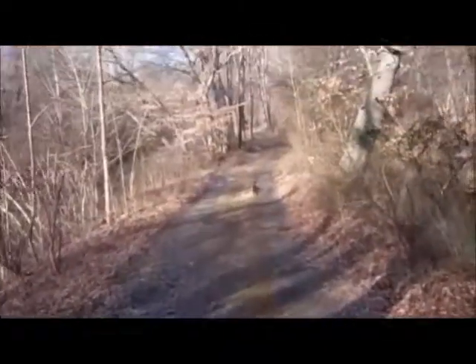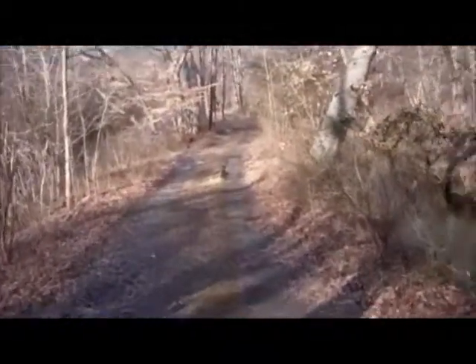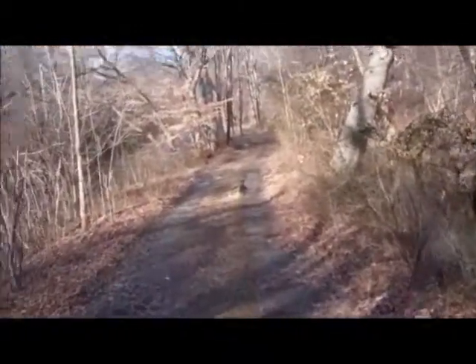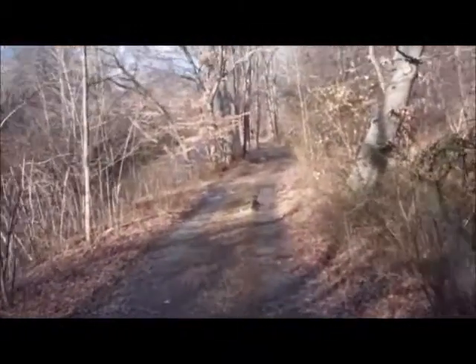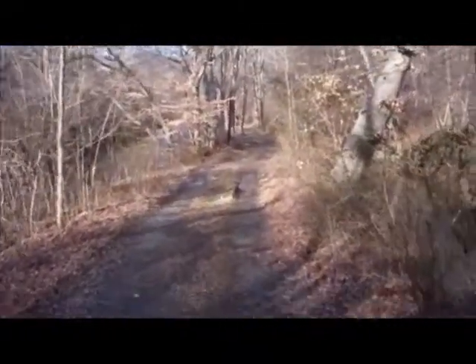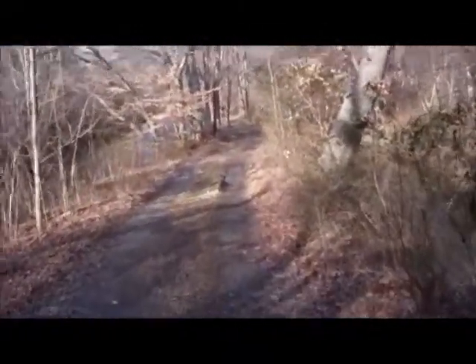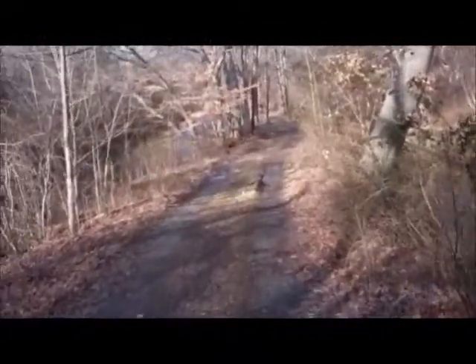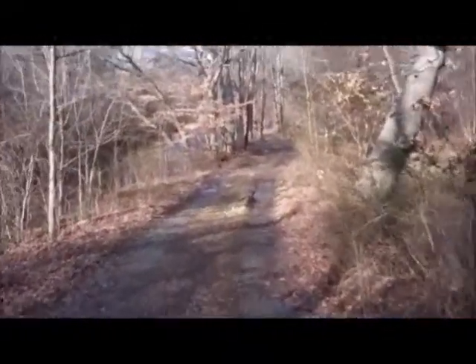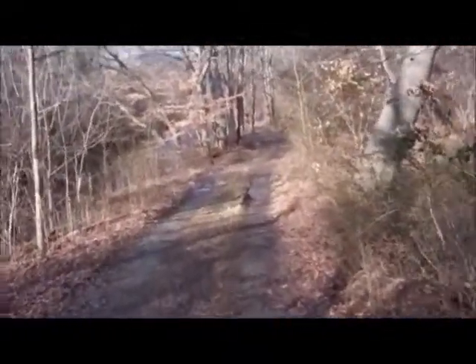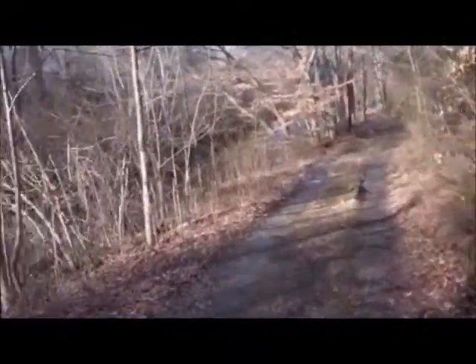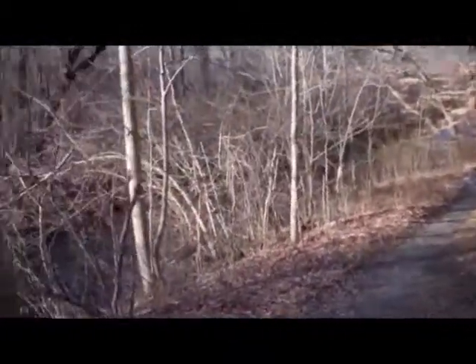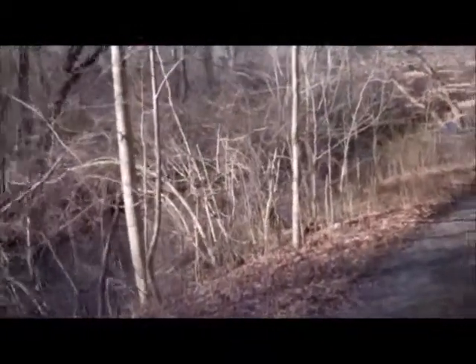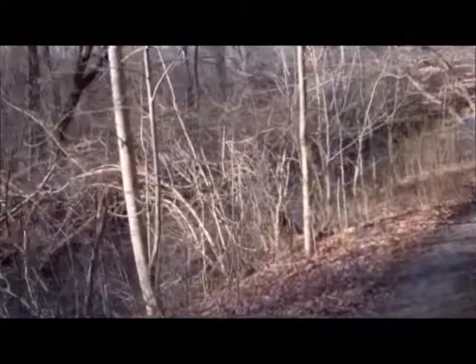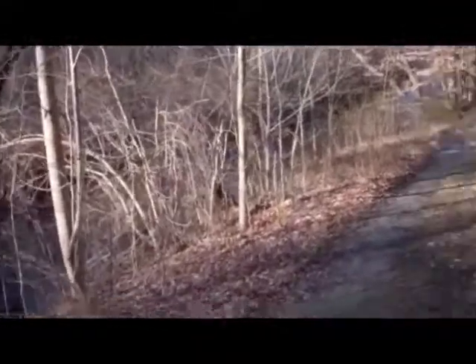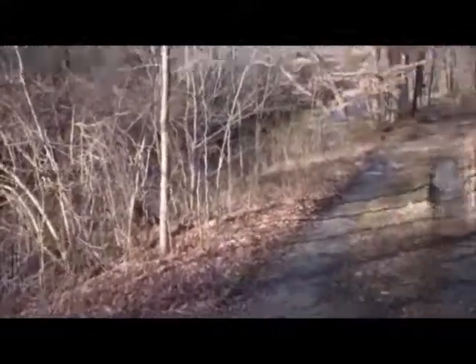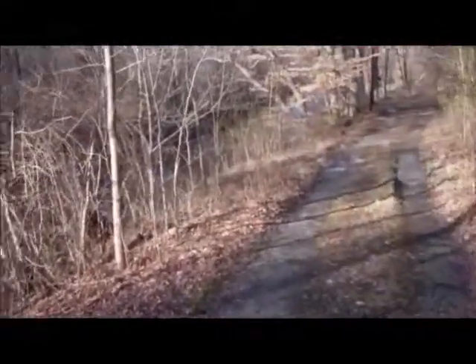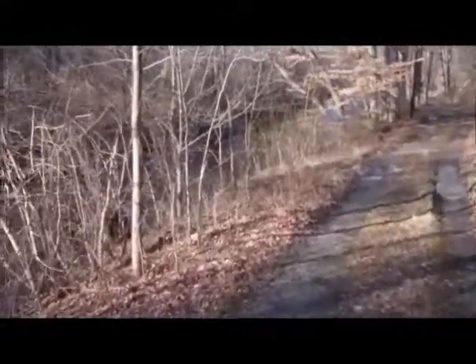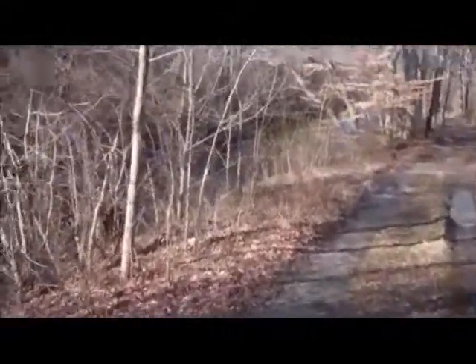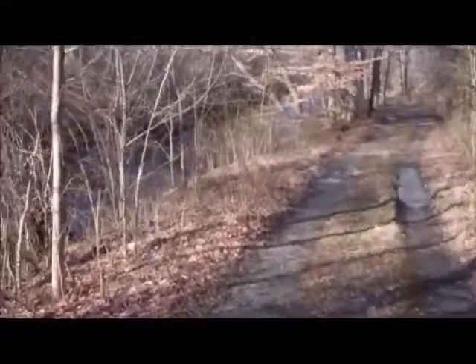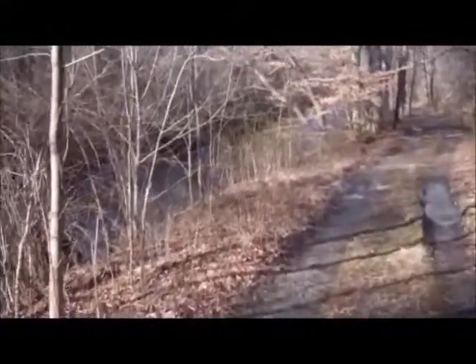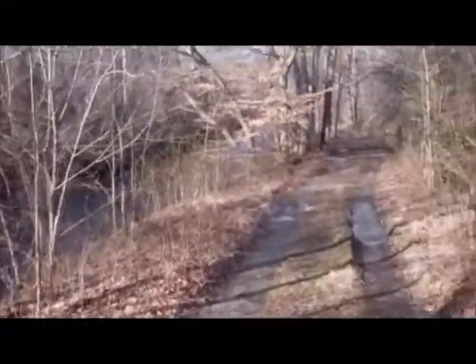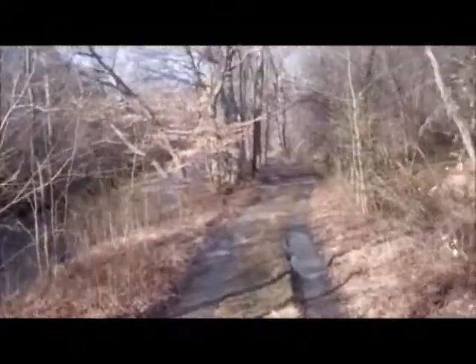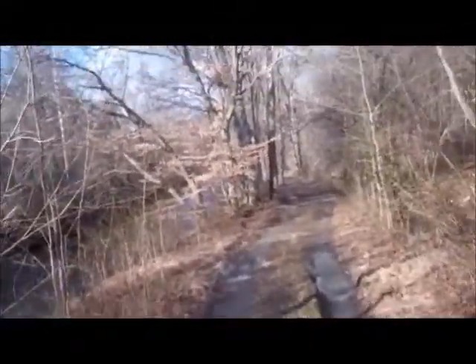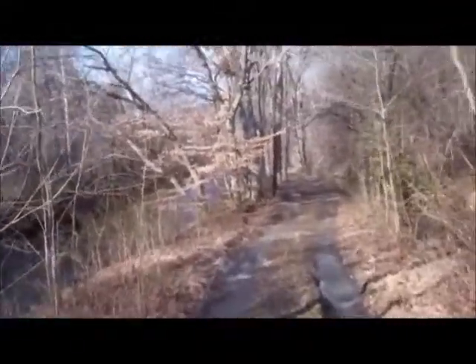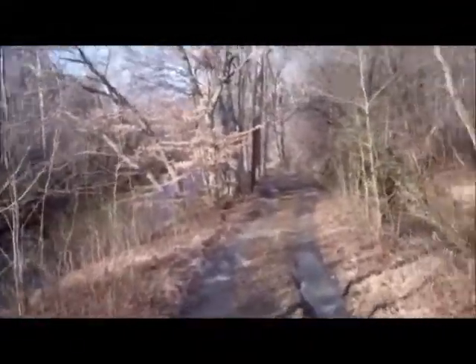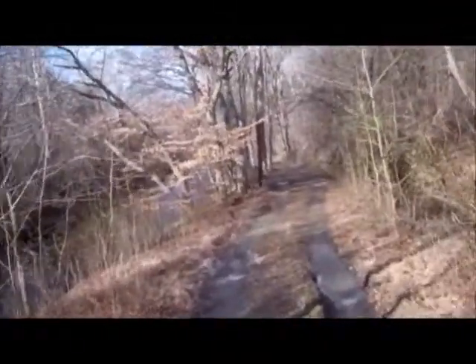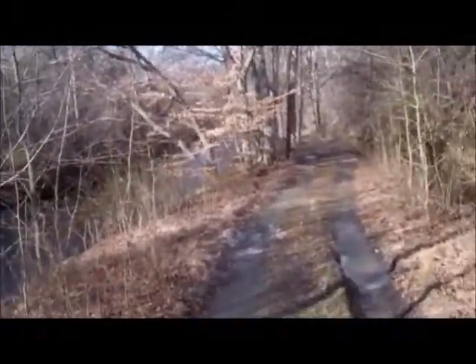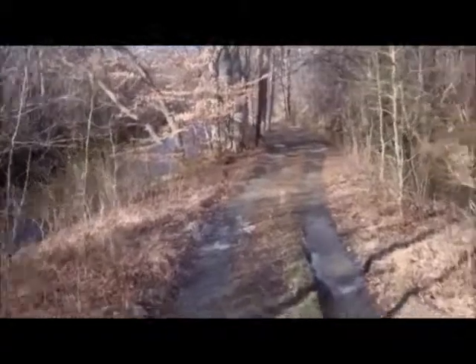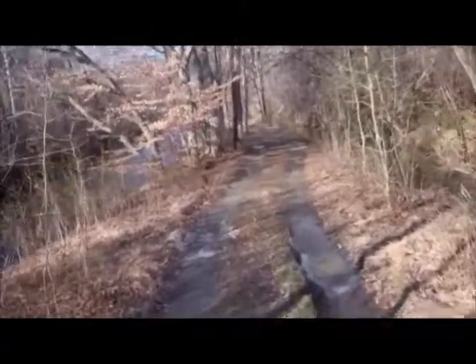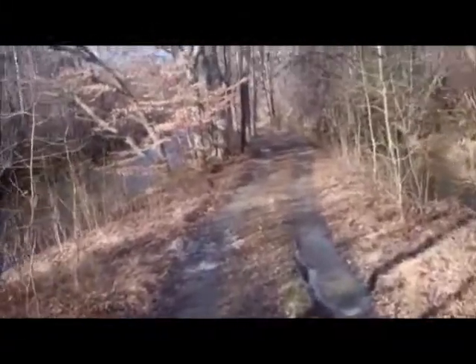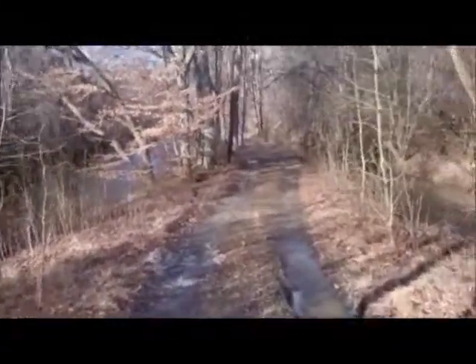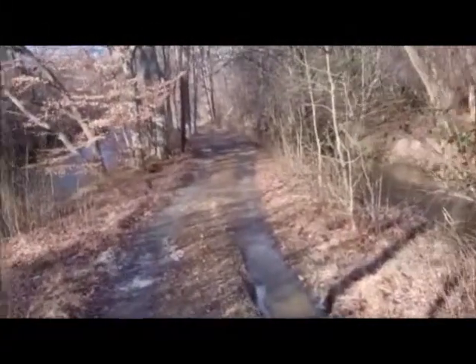I'm on a towpath in the White Clay Creek State Park, on the east side of the creek. You can see the creek to the left. Up ahead is what's called the second dam.